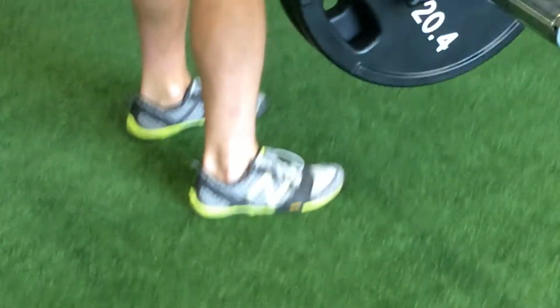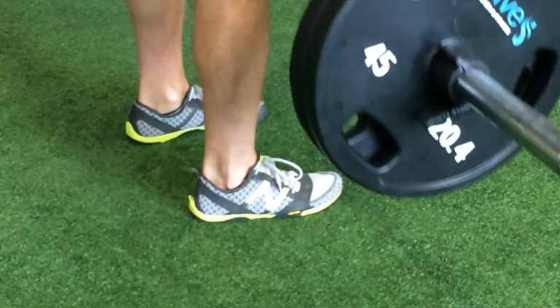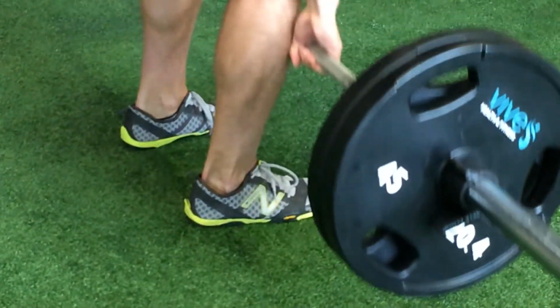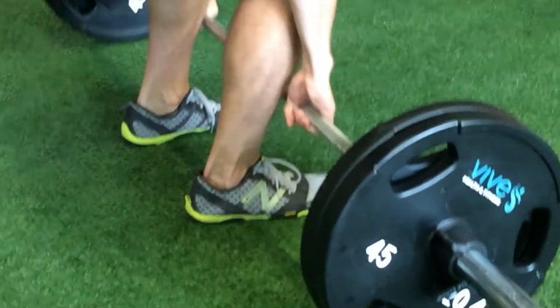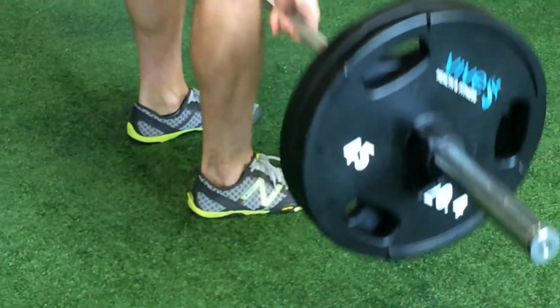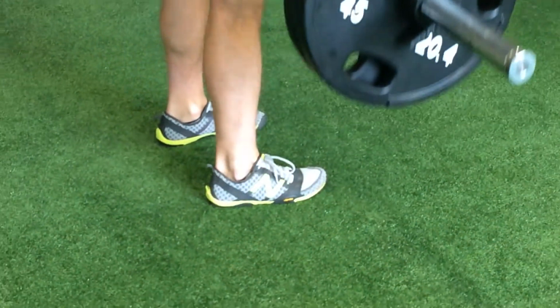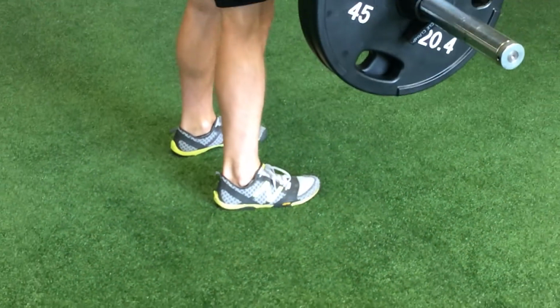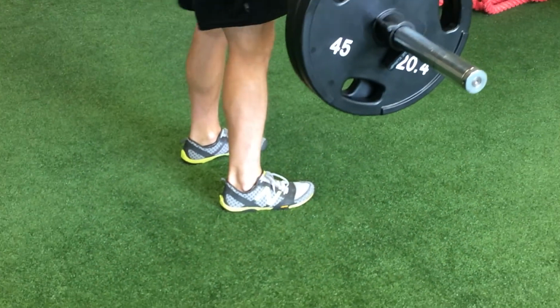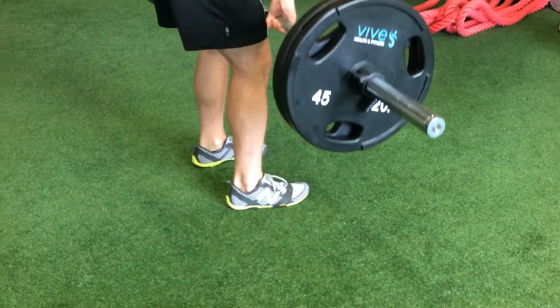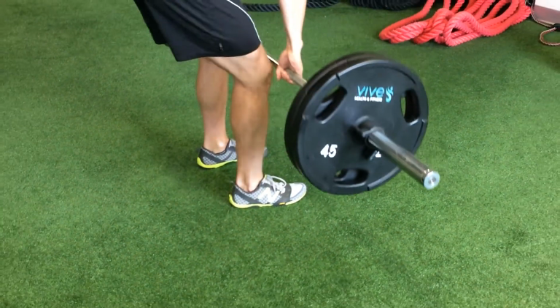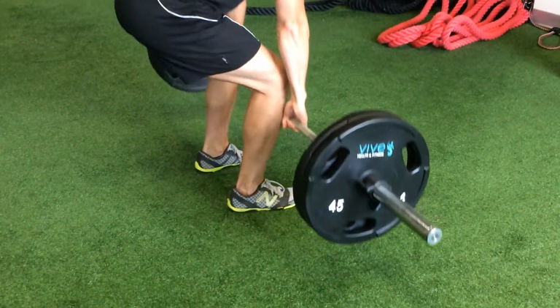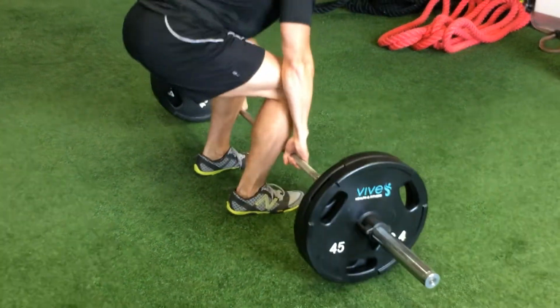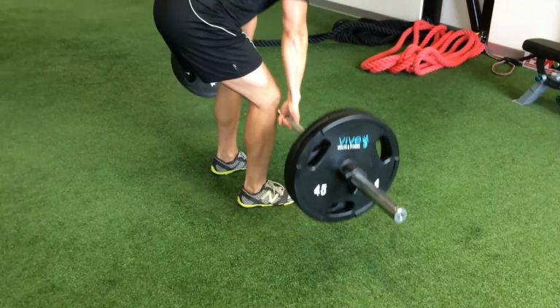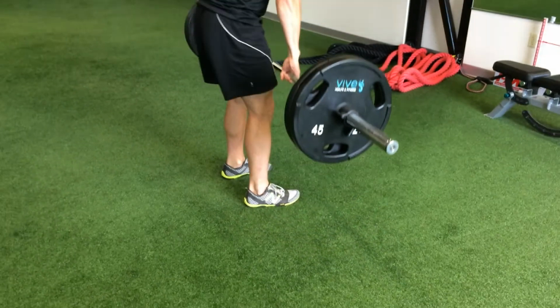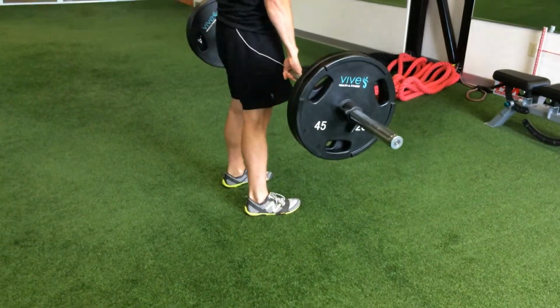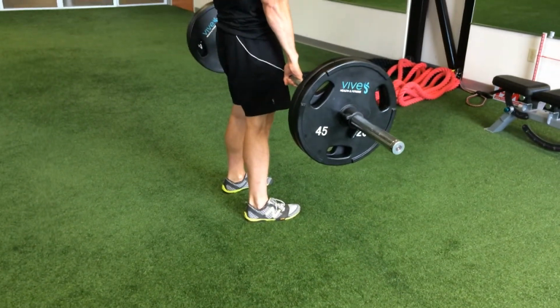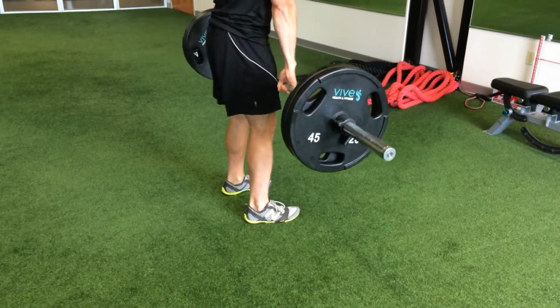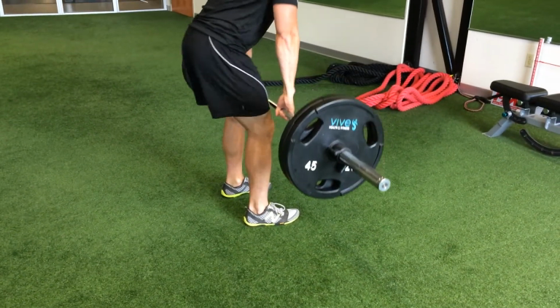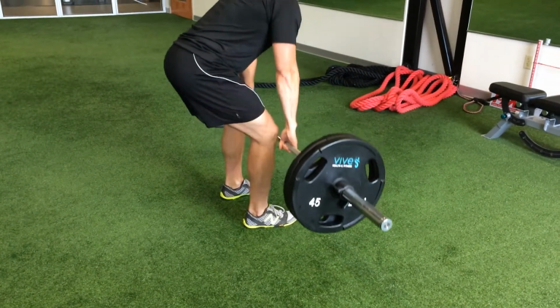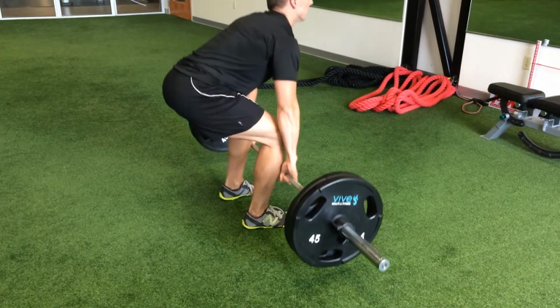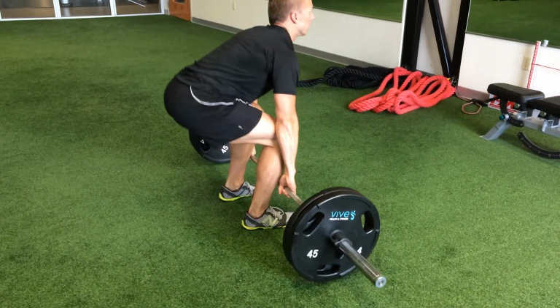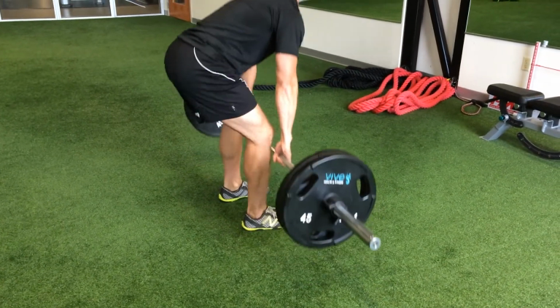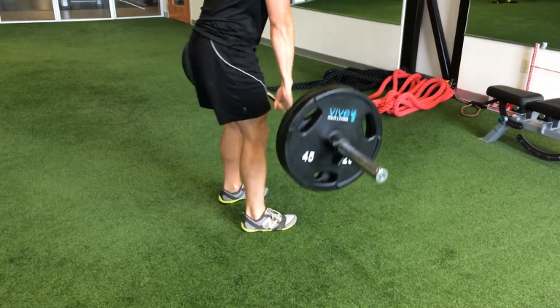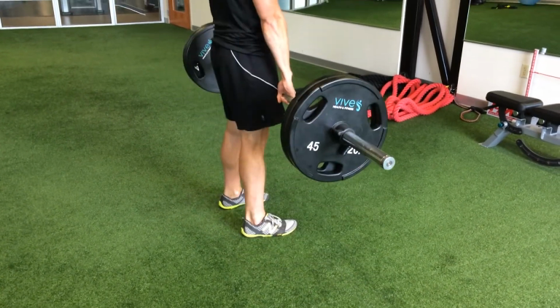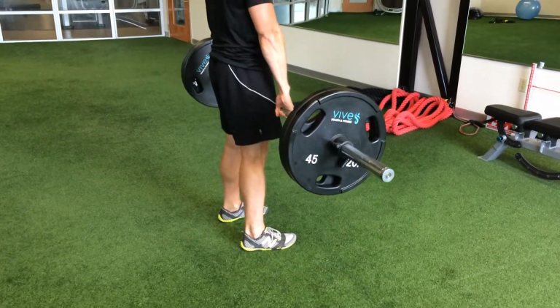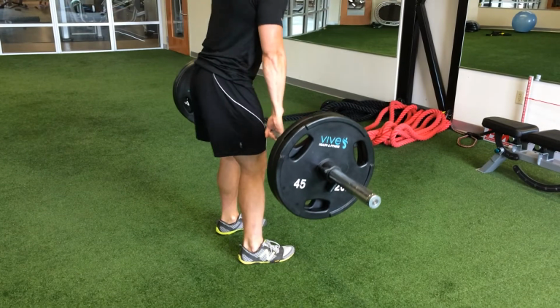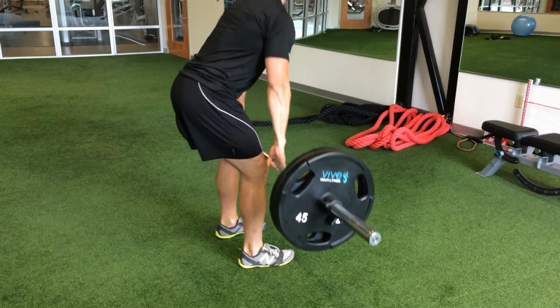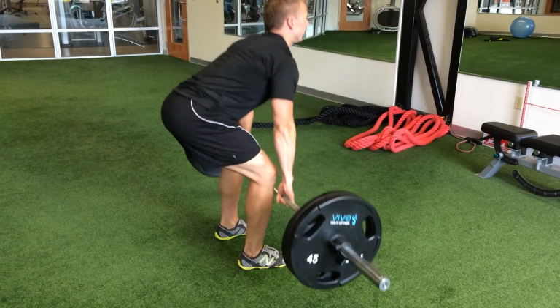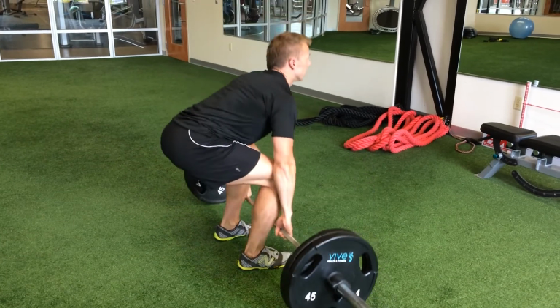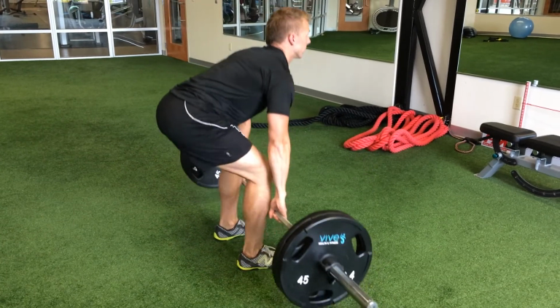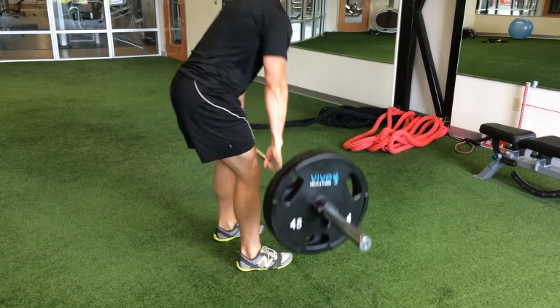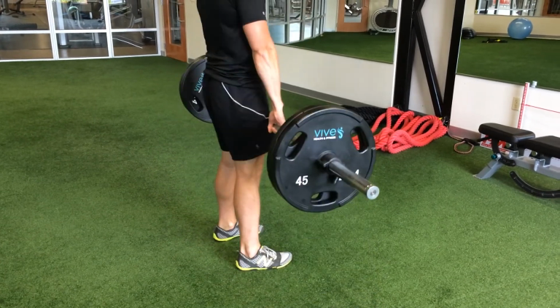In a traditional type shoe with a cushioned heel, you get a lot more forward lean and your foot is not as stable on the ground because there's a lot more give in that cushioned heel. Thanks Corey.